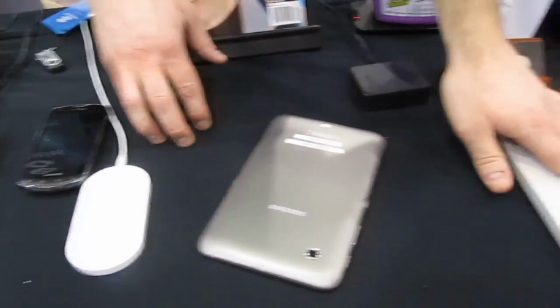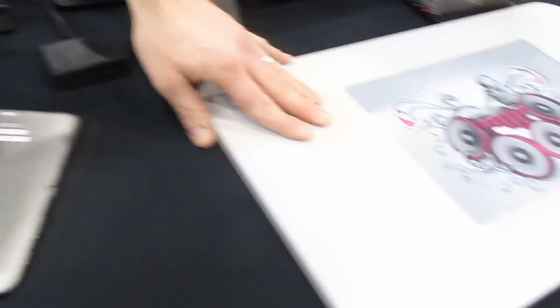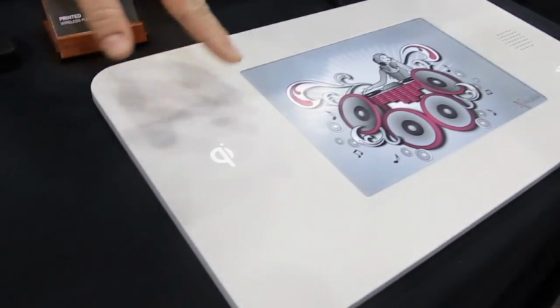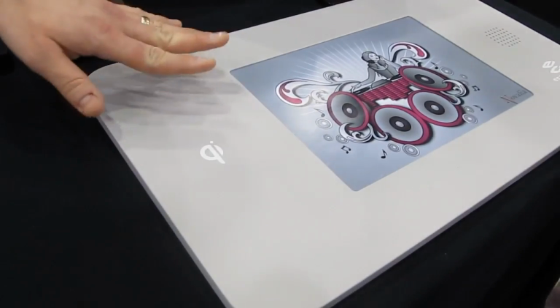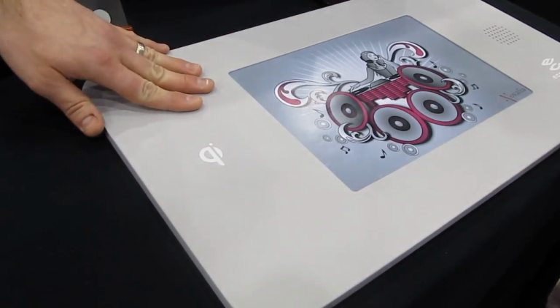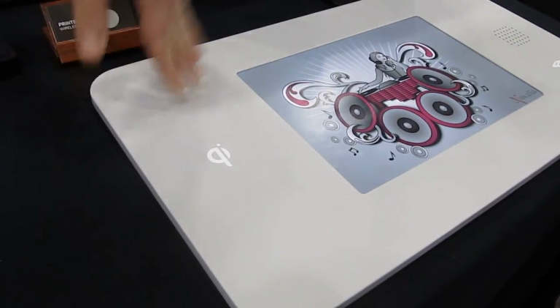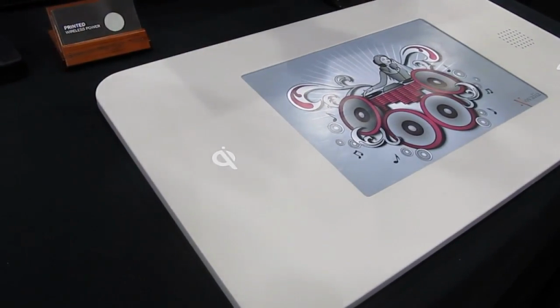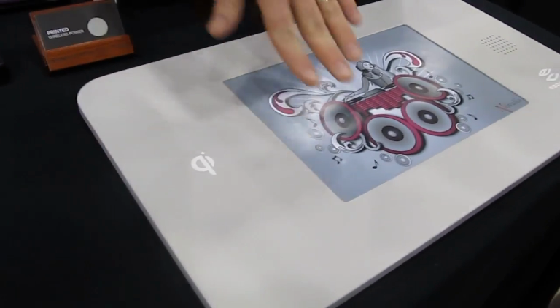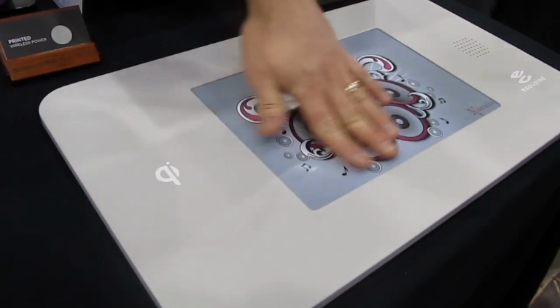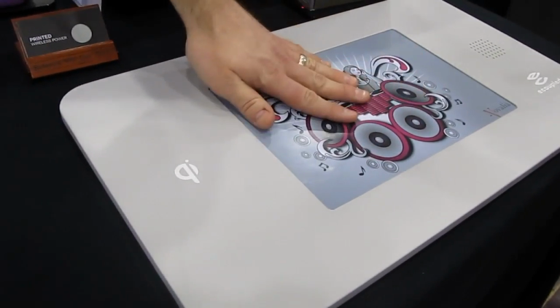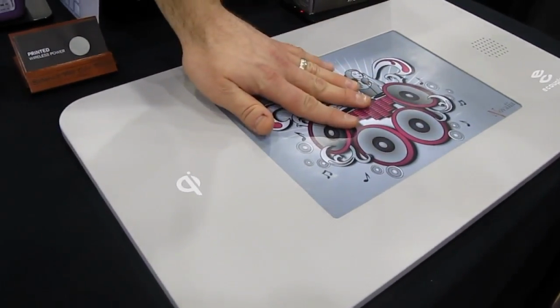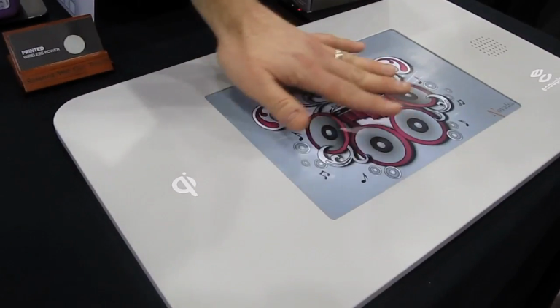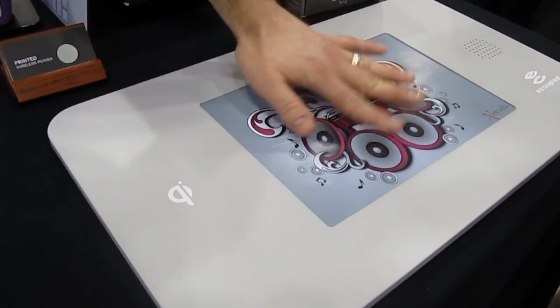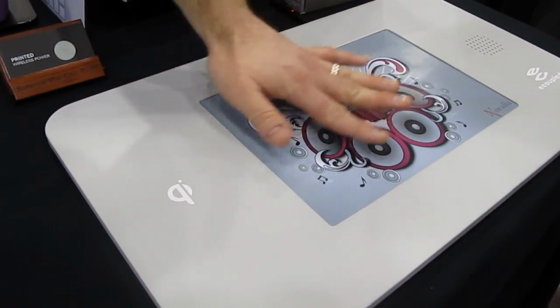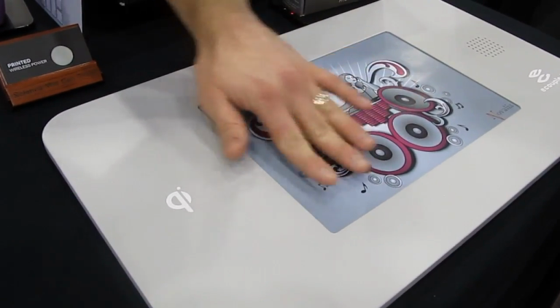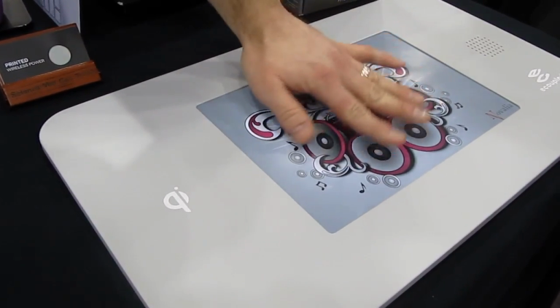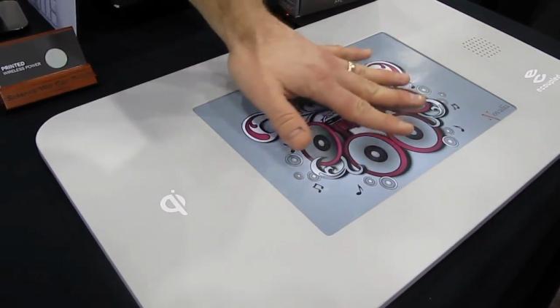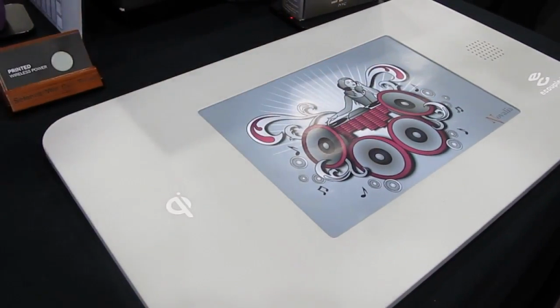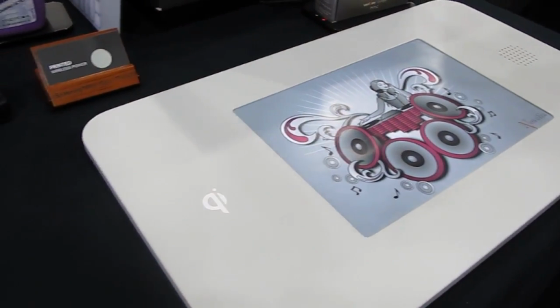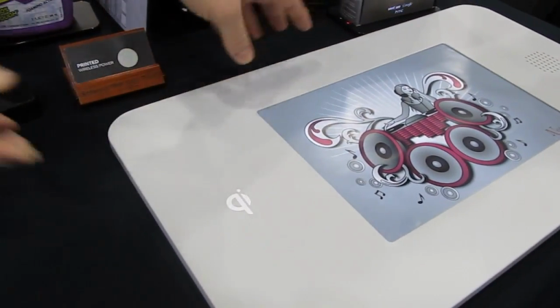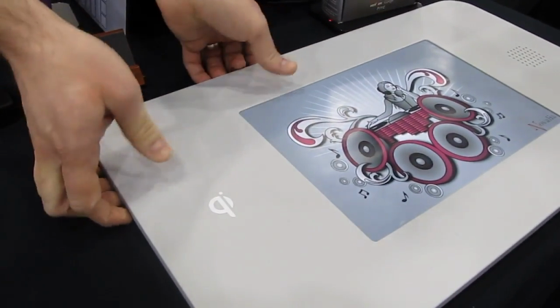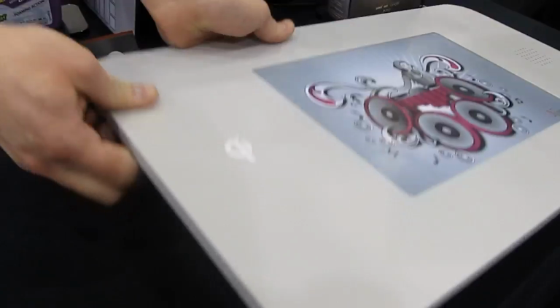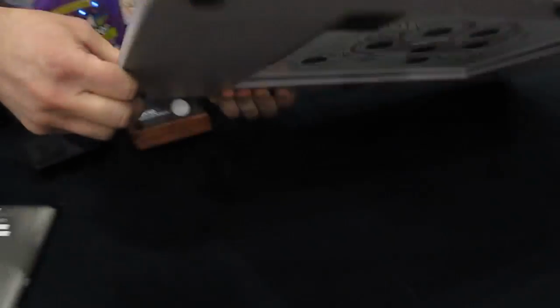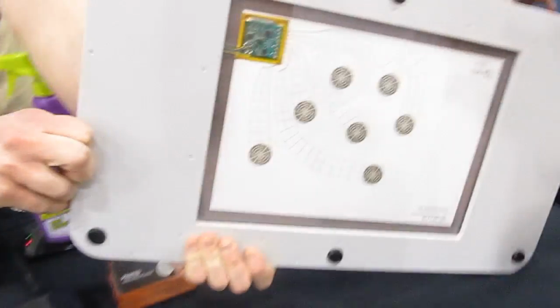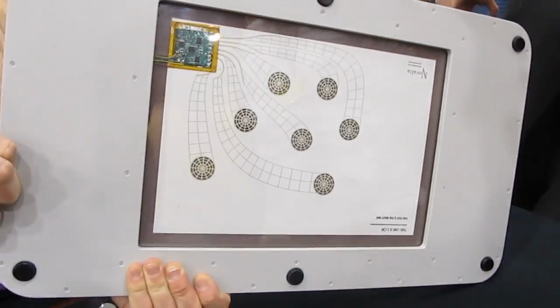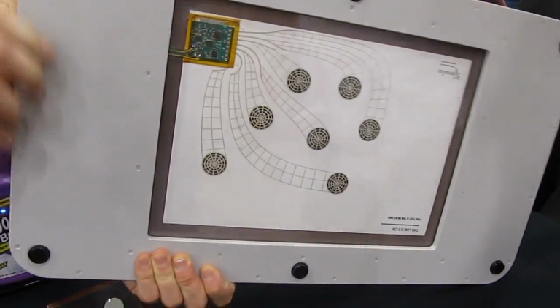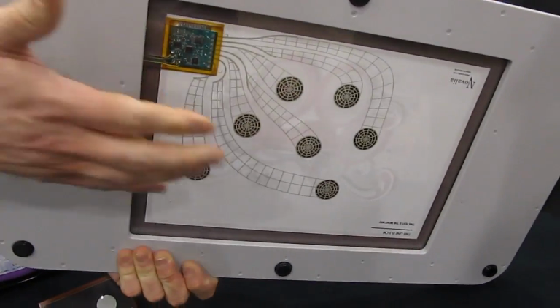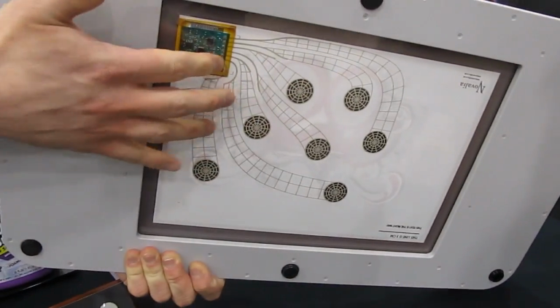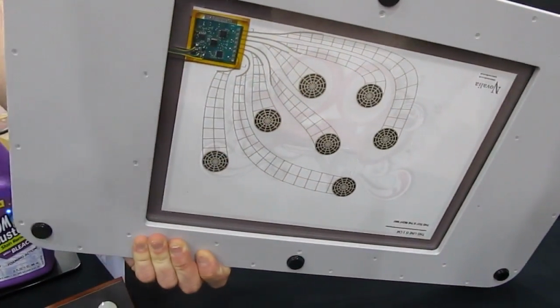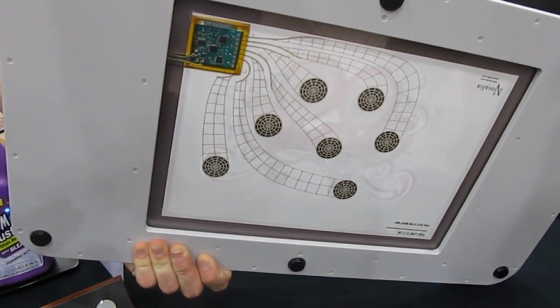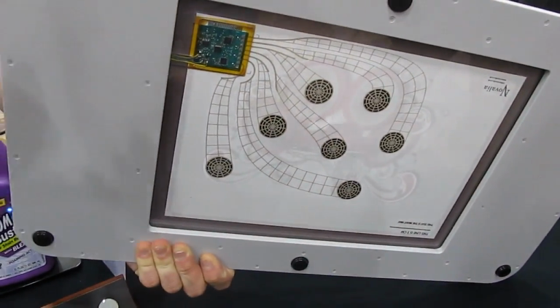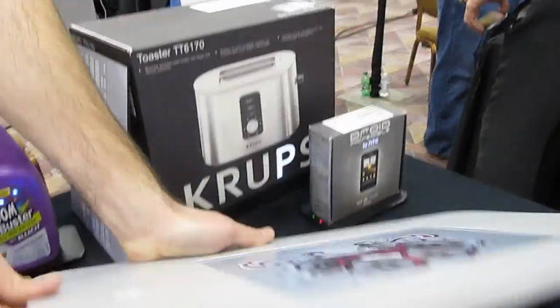This is a printed electronic poster with a whole bunch of sensors that would control some media. Take a look — it's very thin, it's just some ink that's printed on the paper.